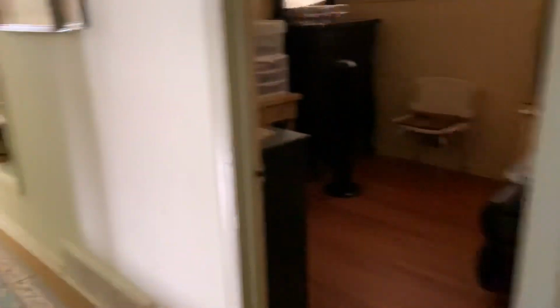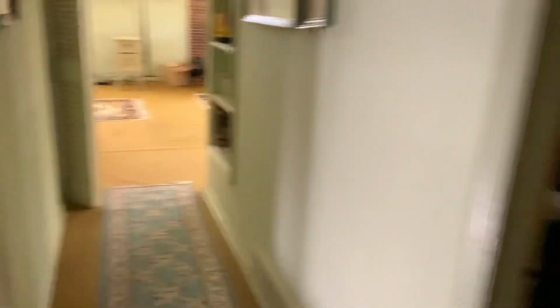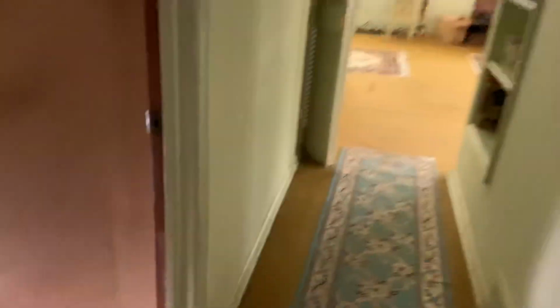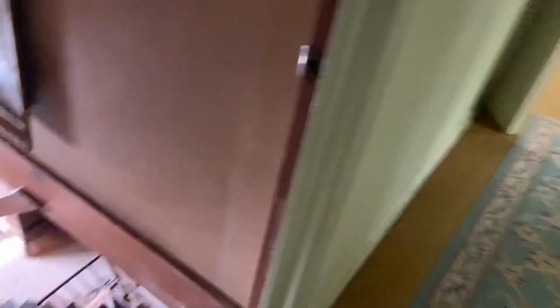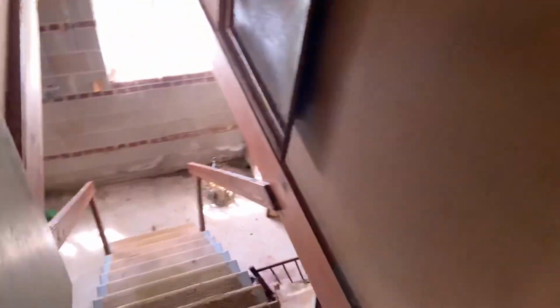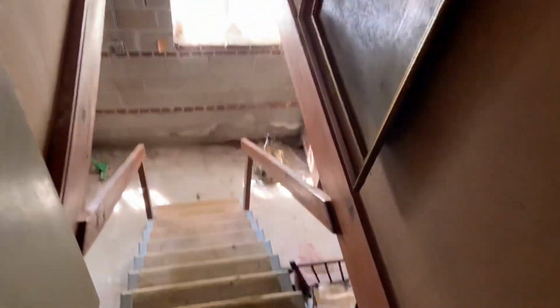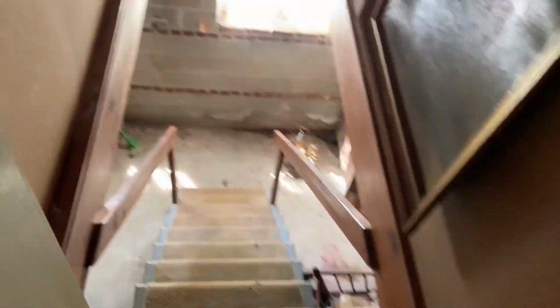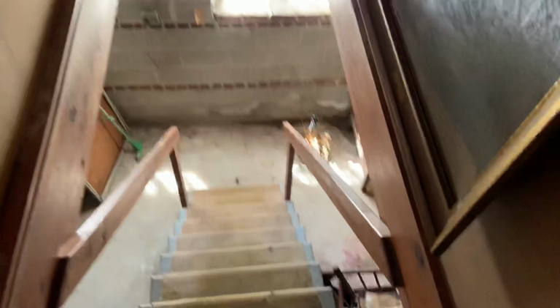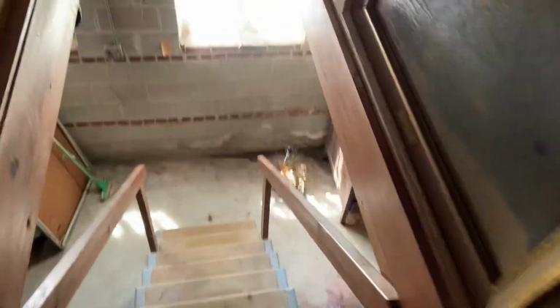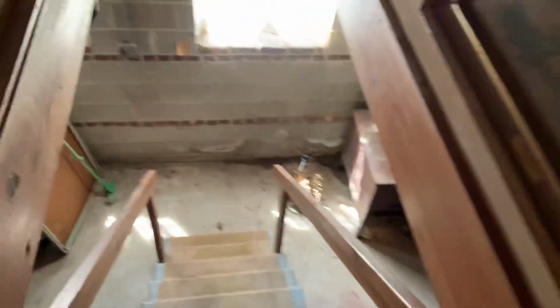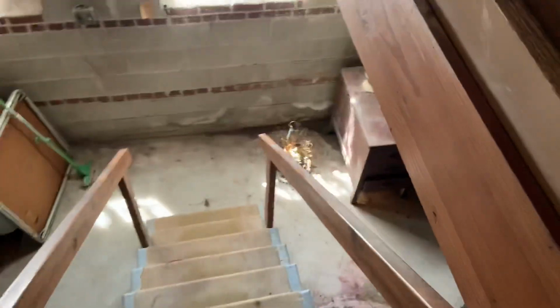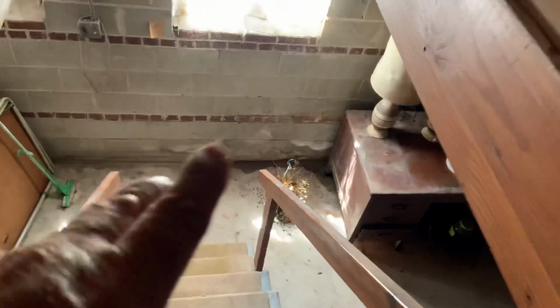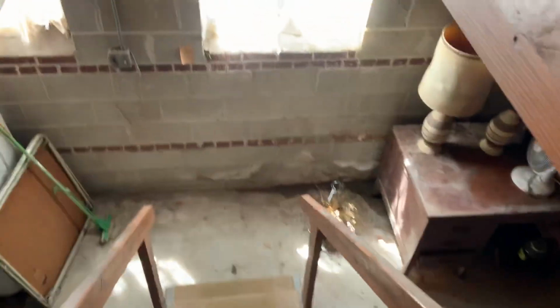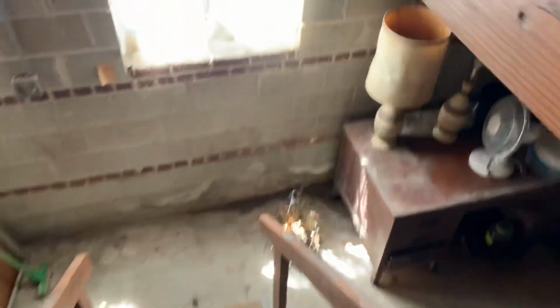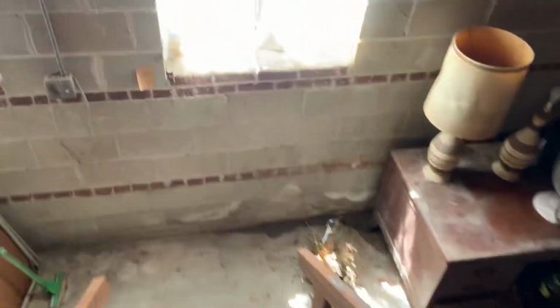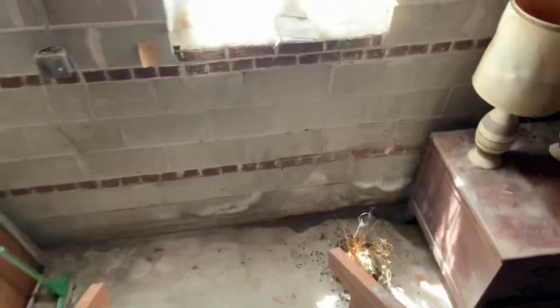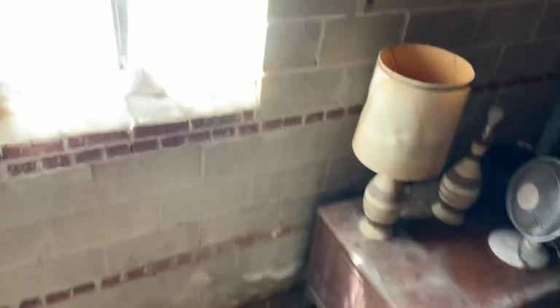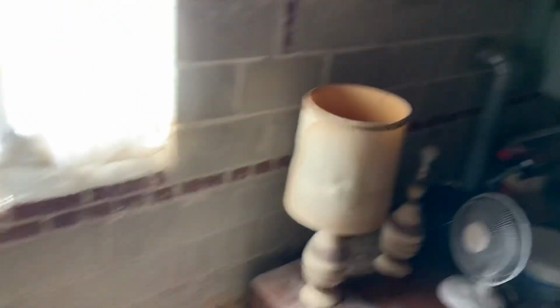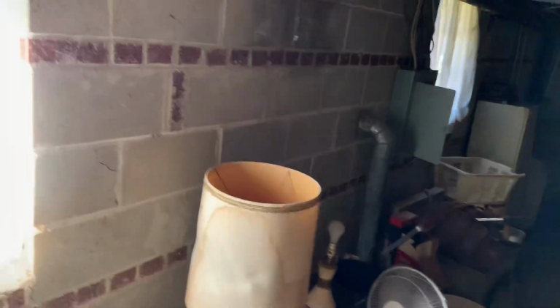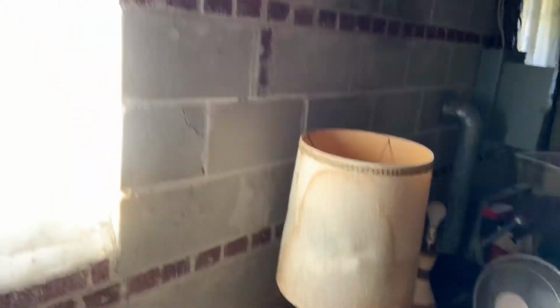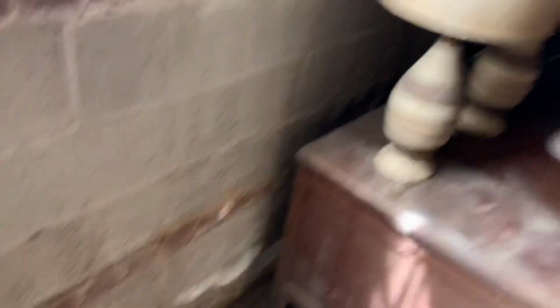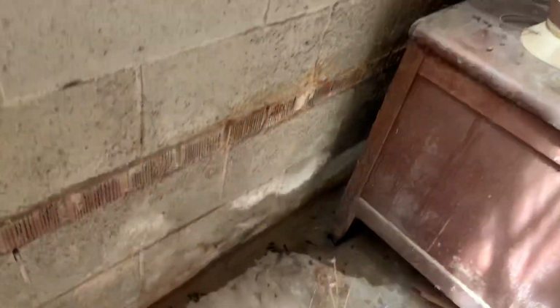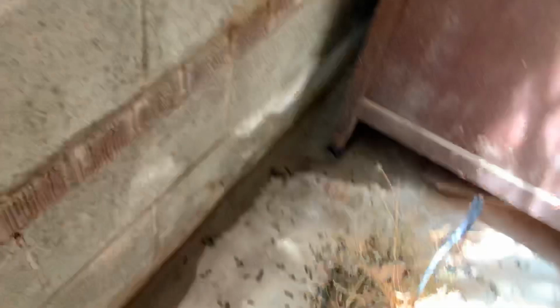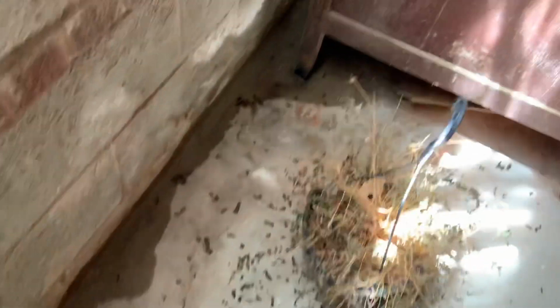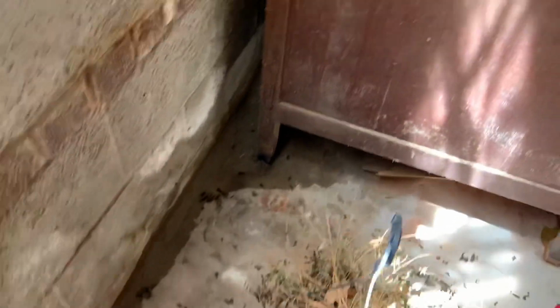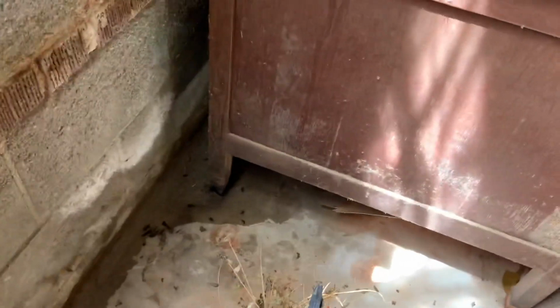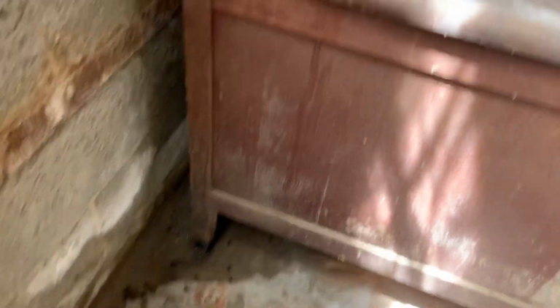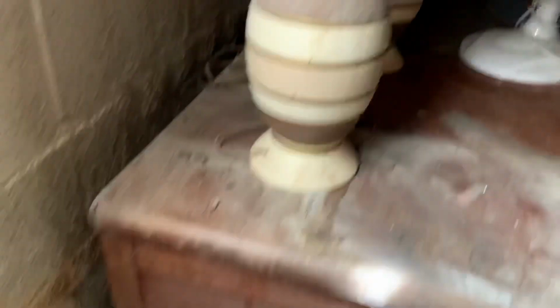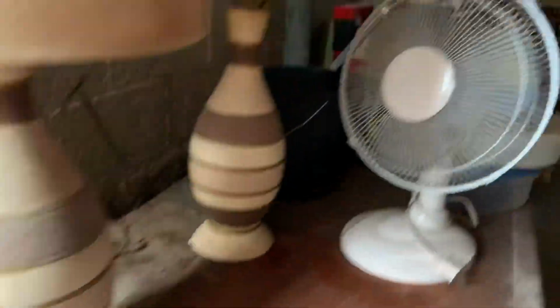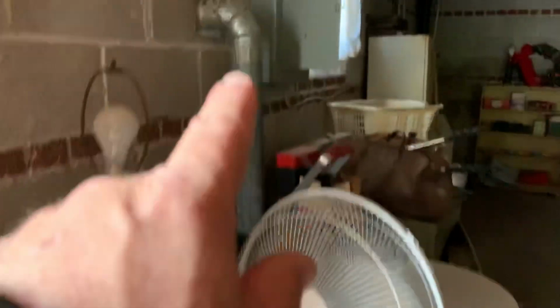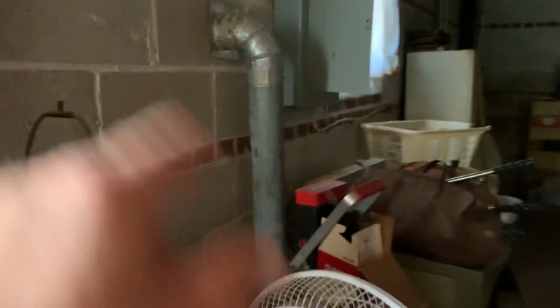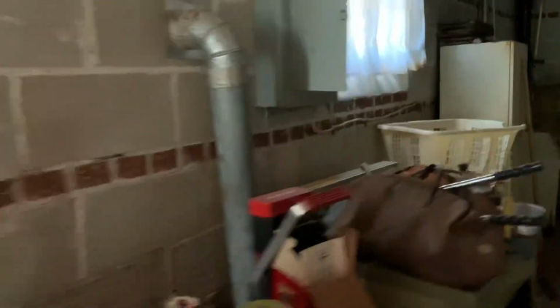Down in the basement the stairs are pretty steep, so I think they need to be redone. Put a landing down here at the bottom and a couple of stairs off to either side. Coming downstairs you do have some water in the basement which I think is coming from a tree that's on the other side of this wall.